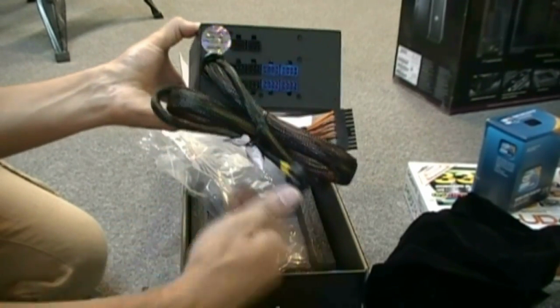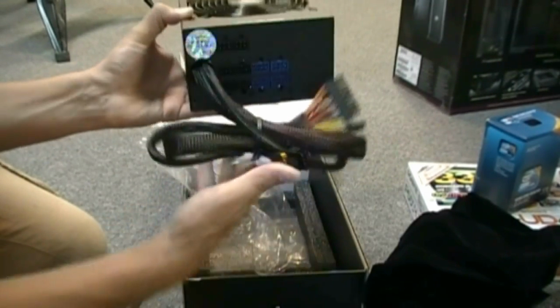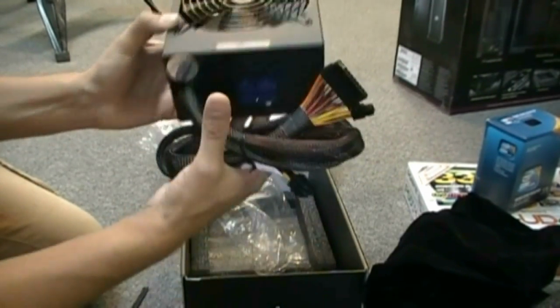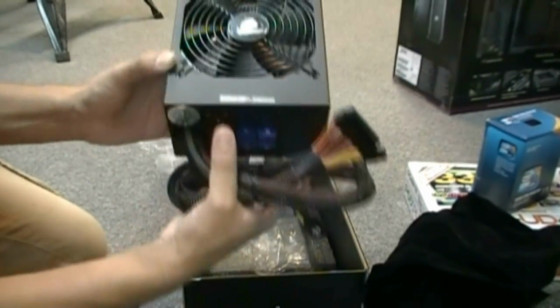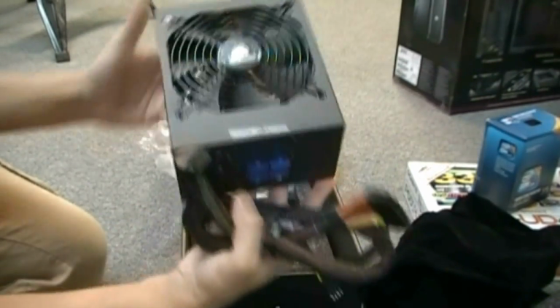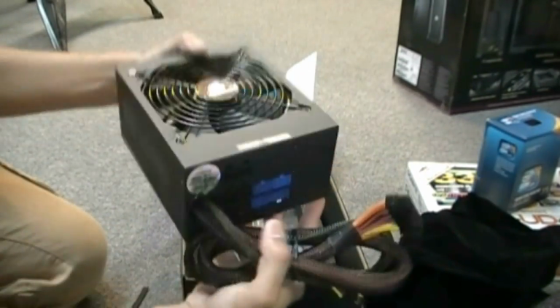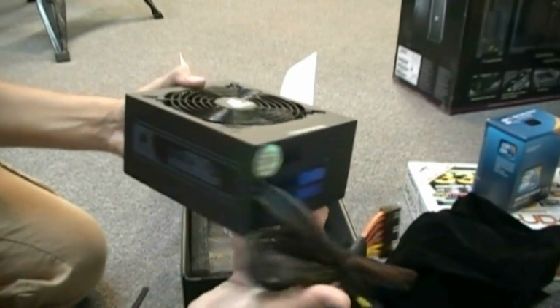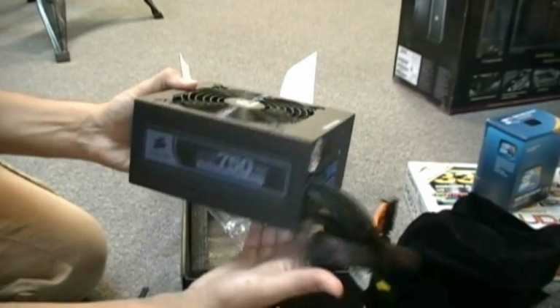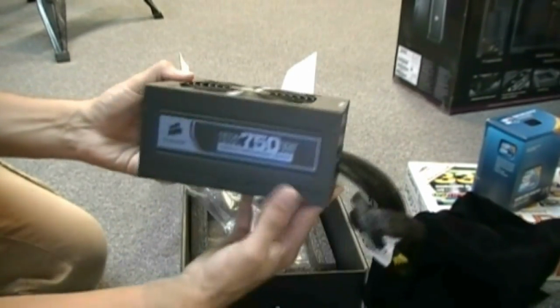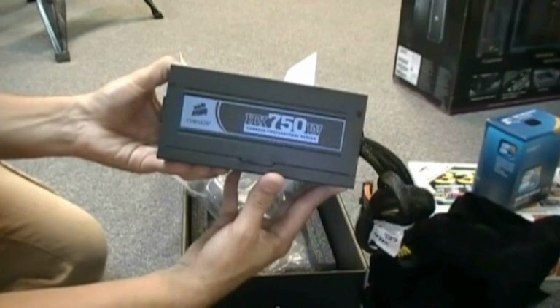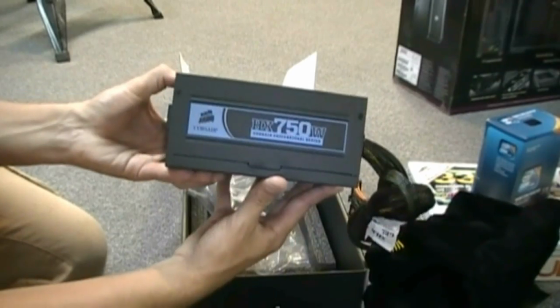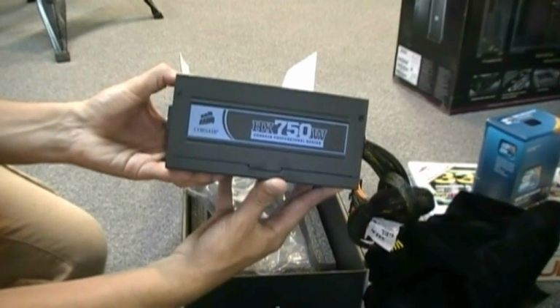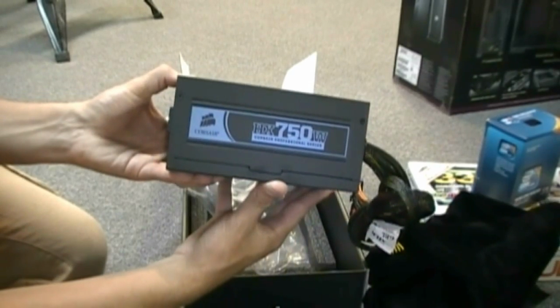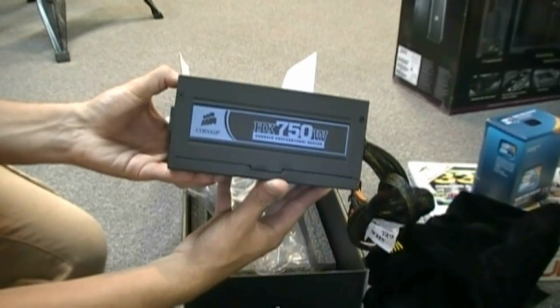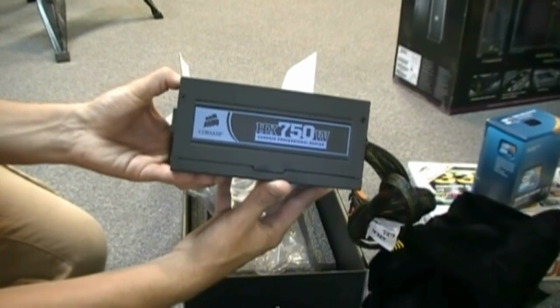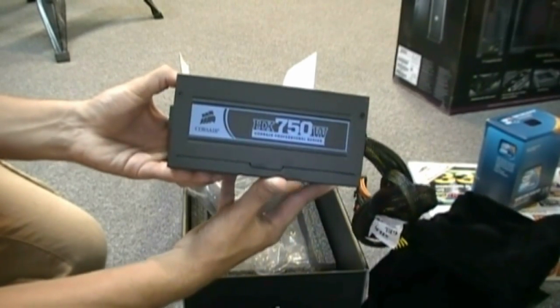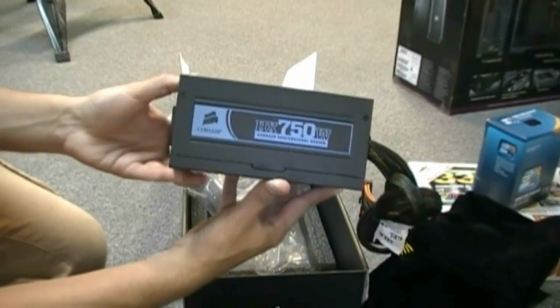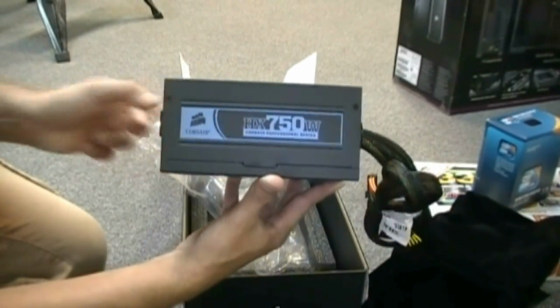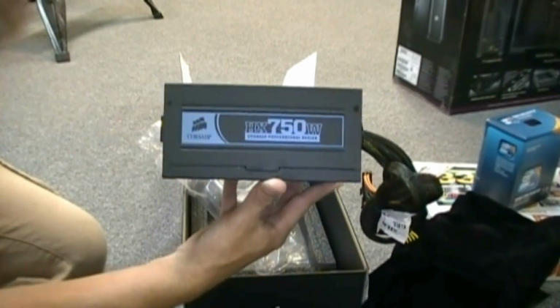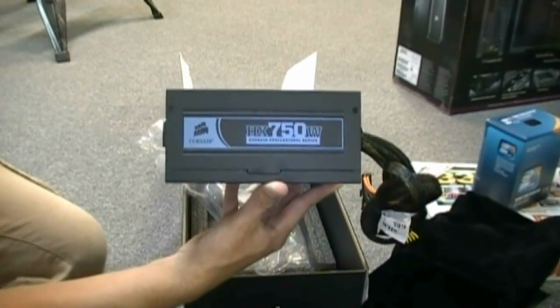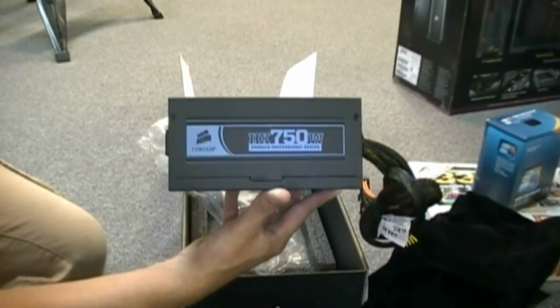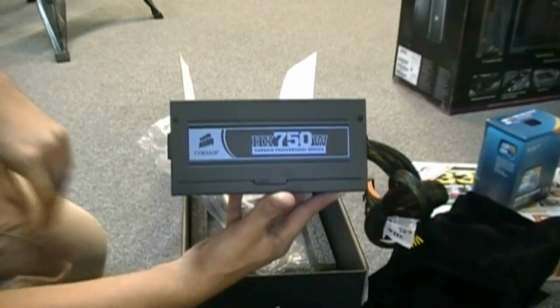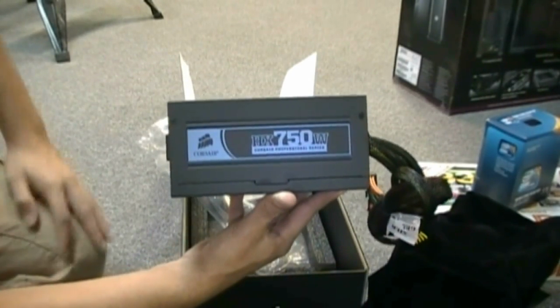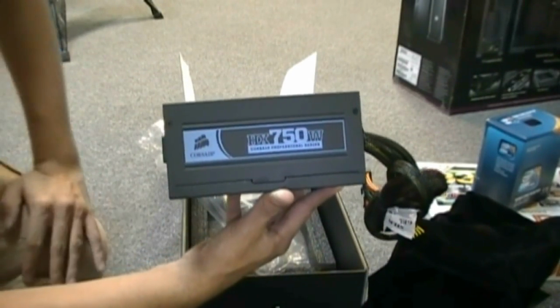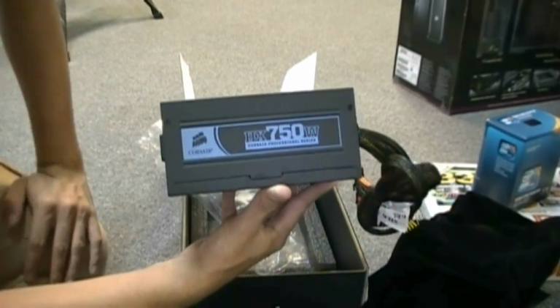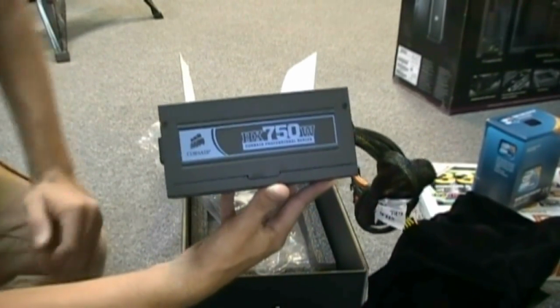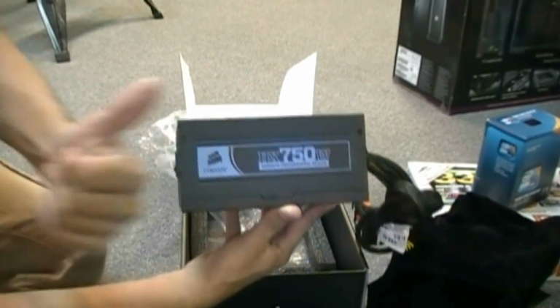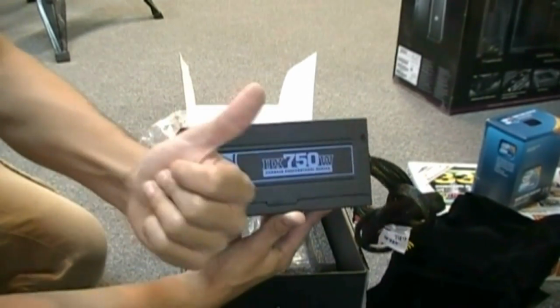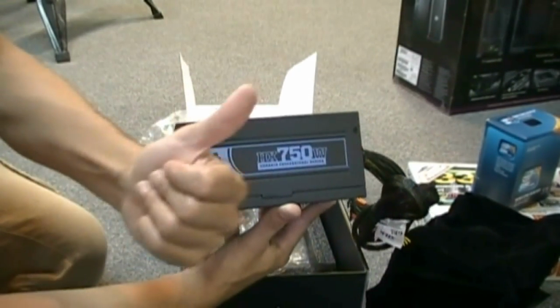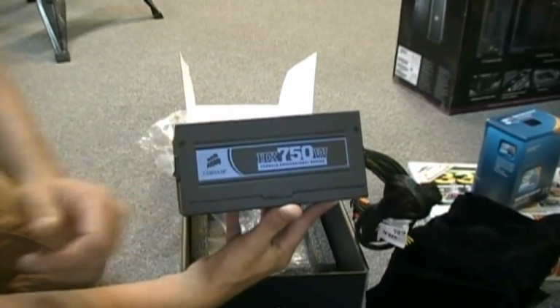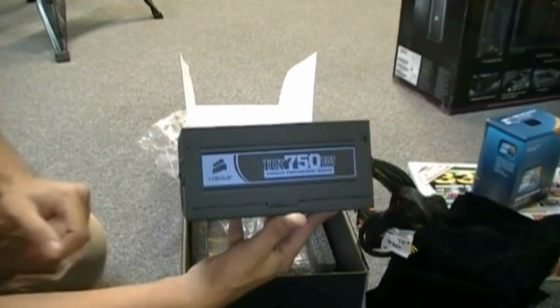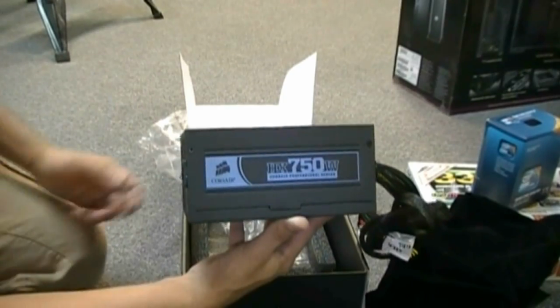Anyway guys, thanks for checking out my unboxing of the Corsair HX 750-watt power supply. Please remember to subscribe and rate thumbs up, and we'll see you next time.